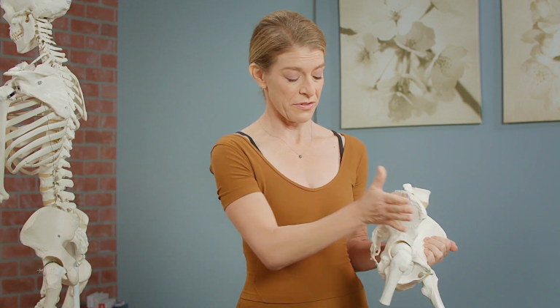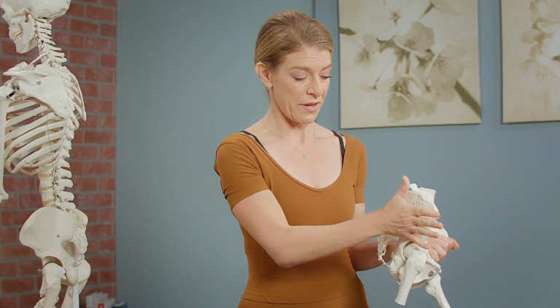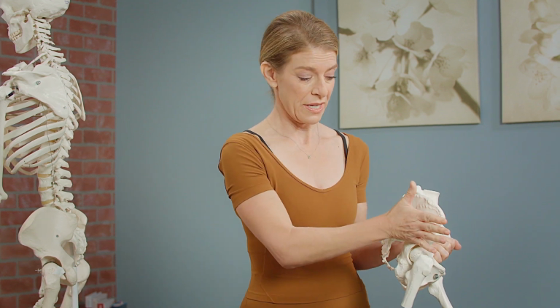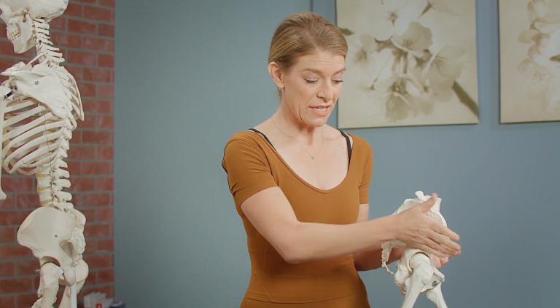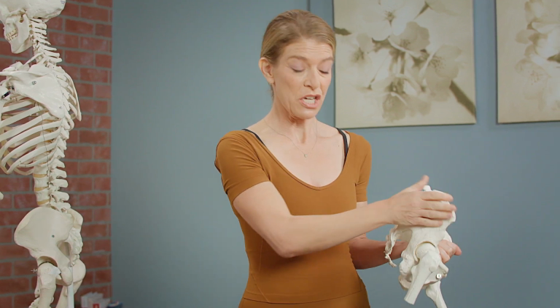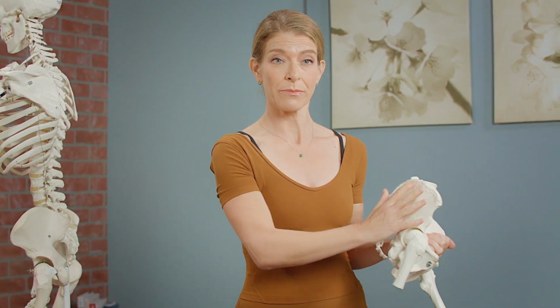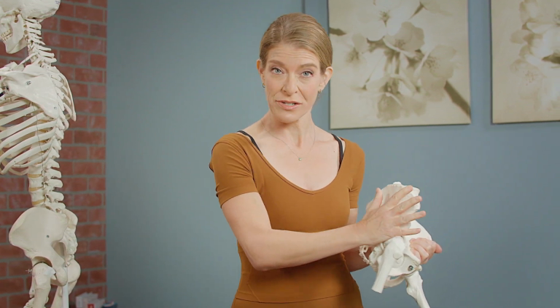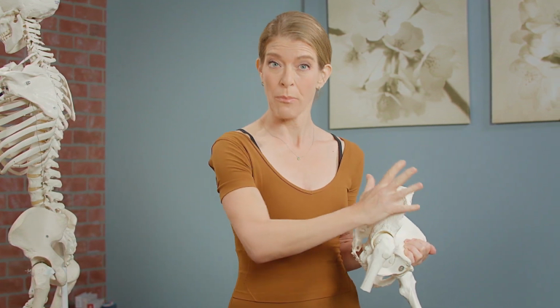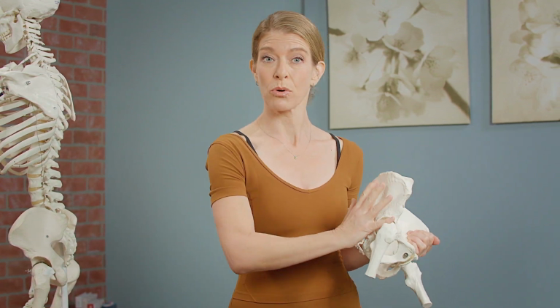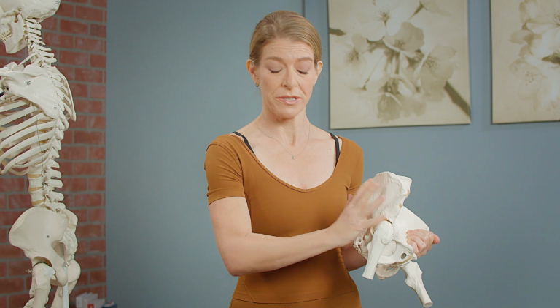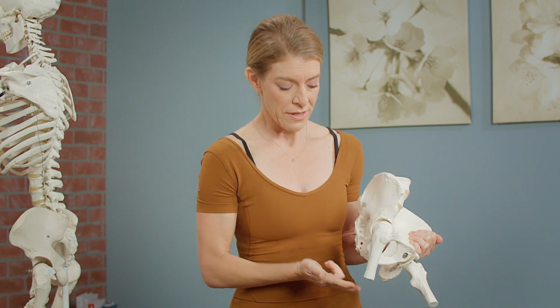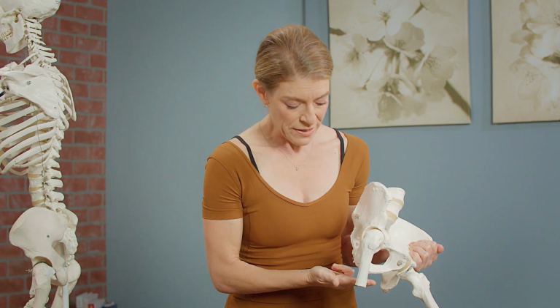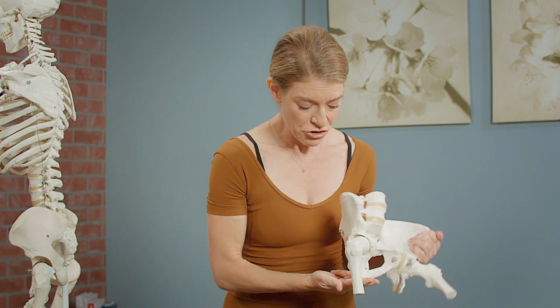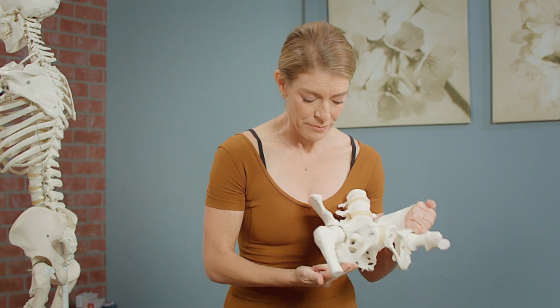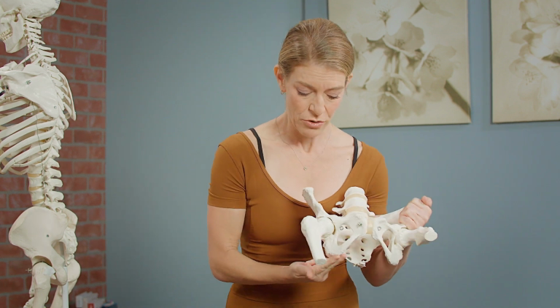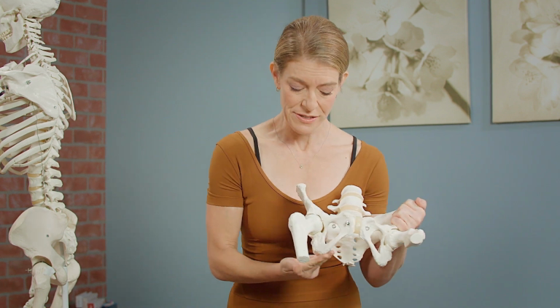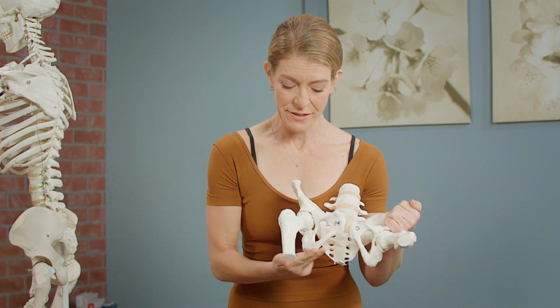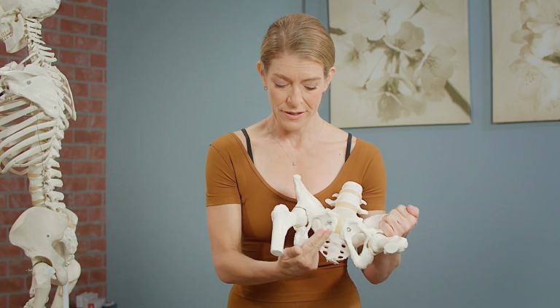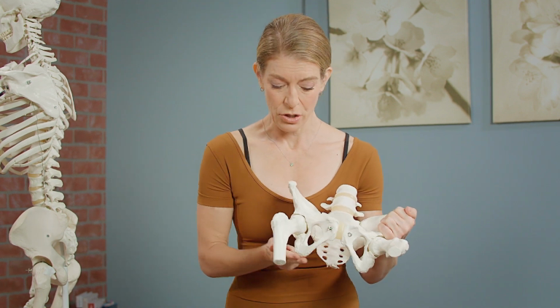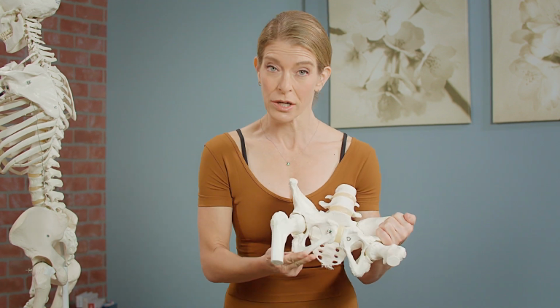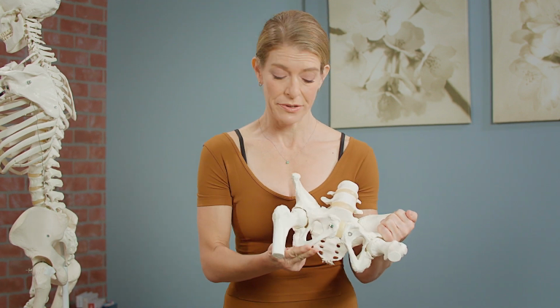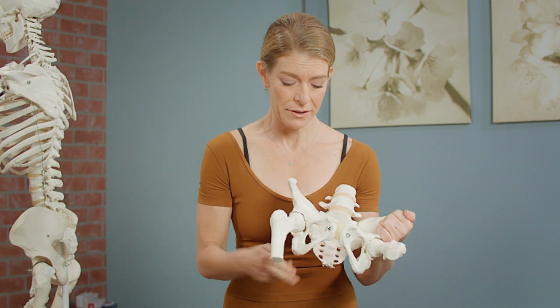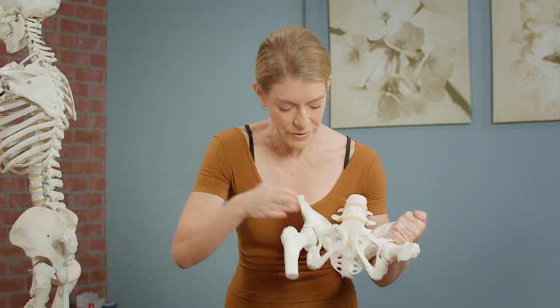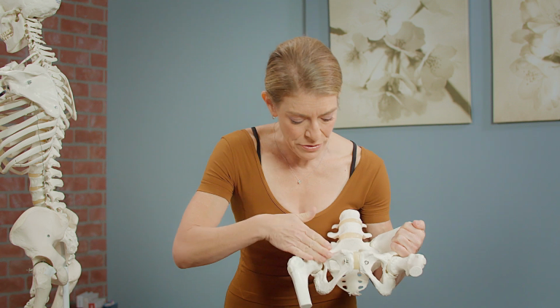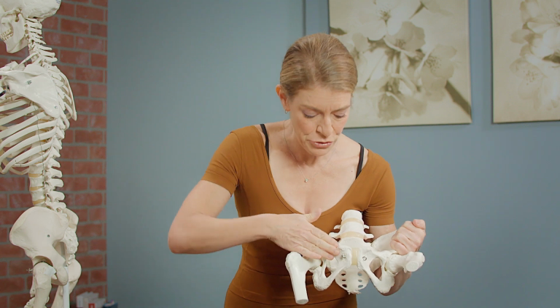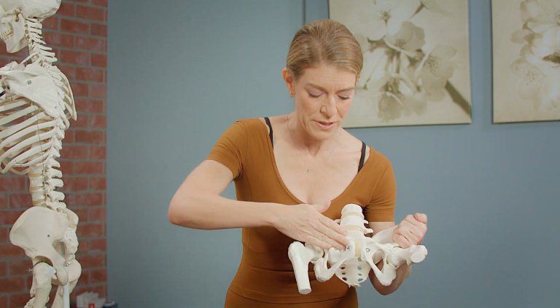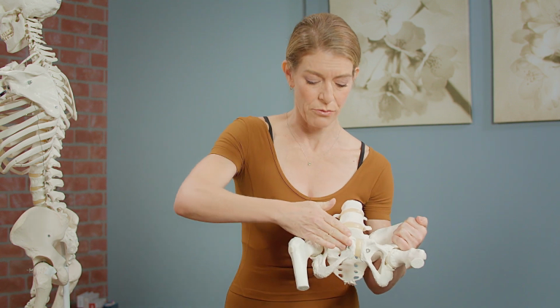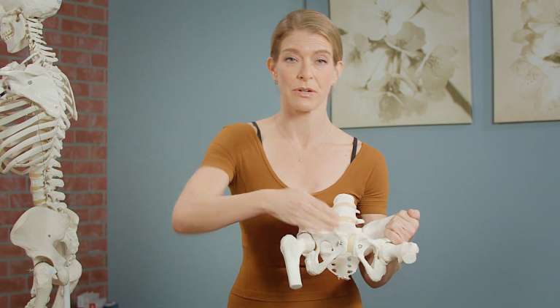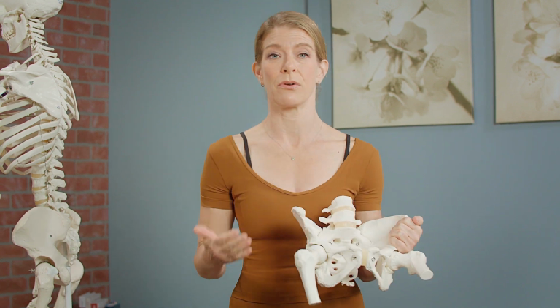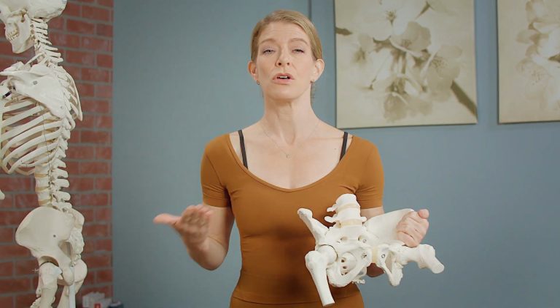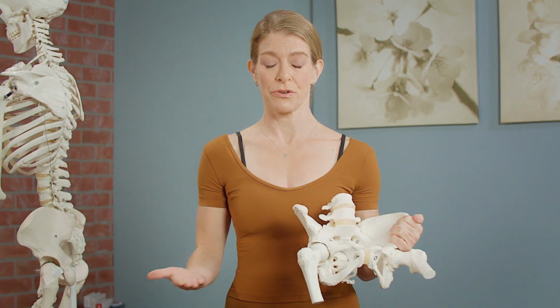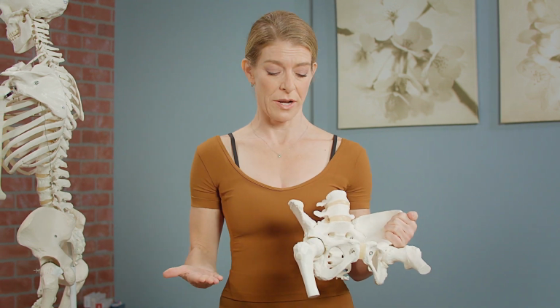There's the ilium, which is the upper portion, the ischium, which is this little hook down here, and then there's the pubis that wraps around to the front.